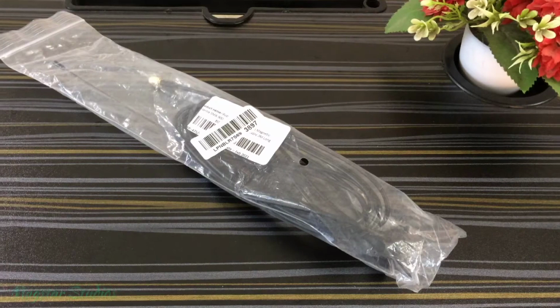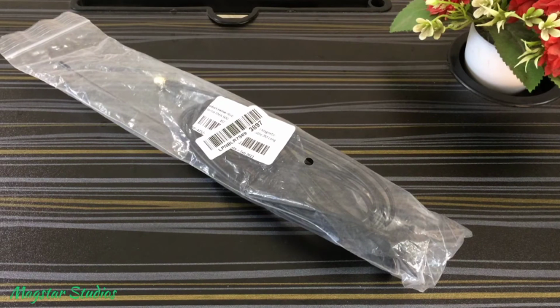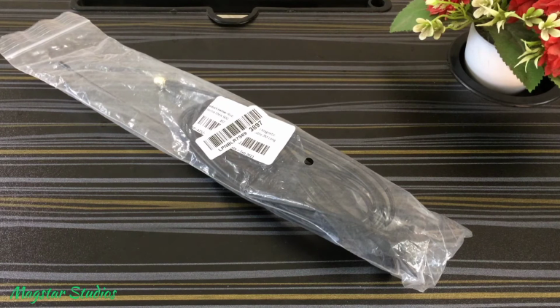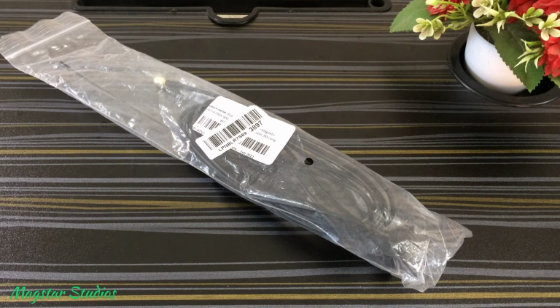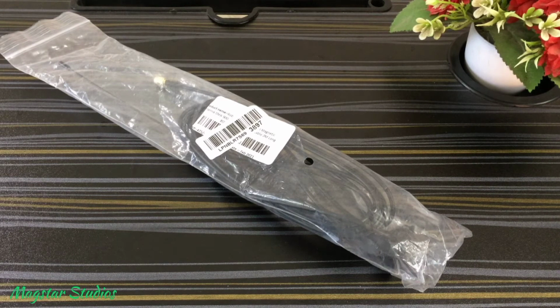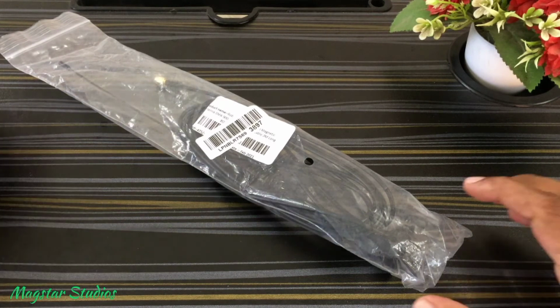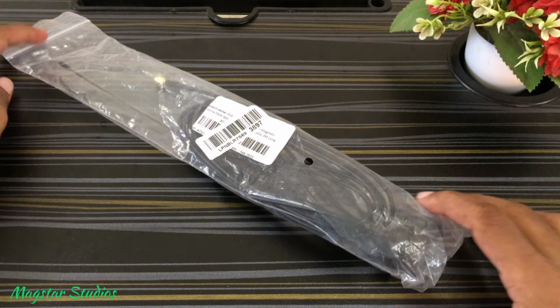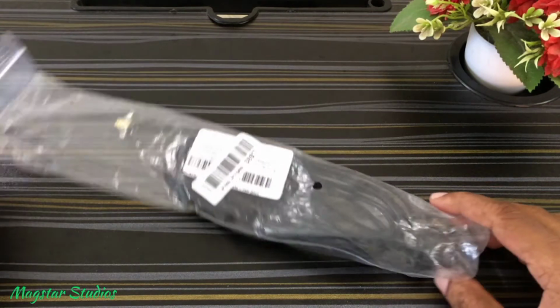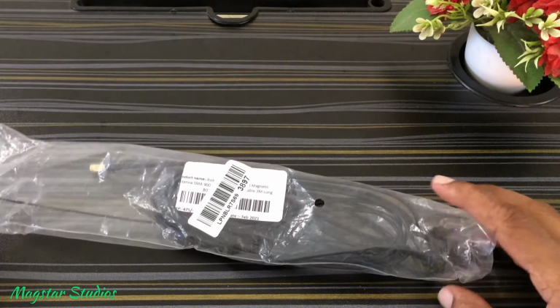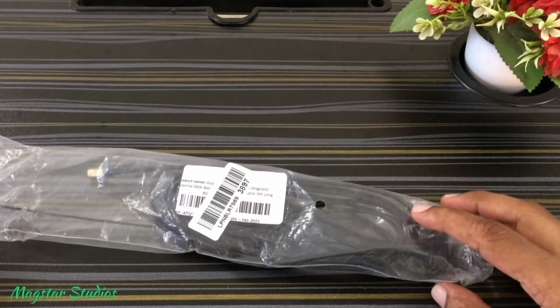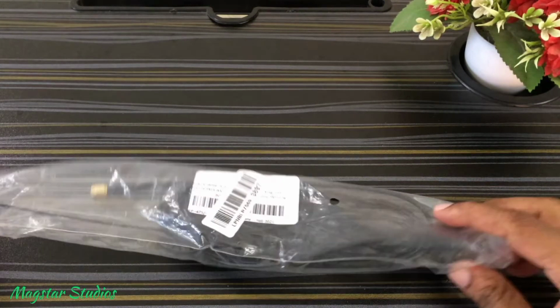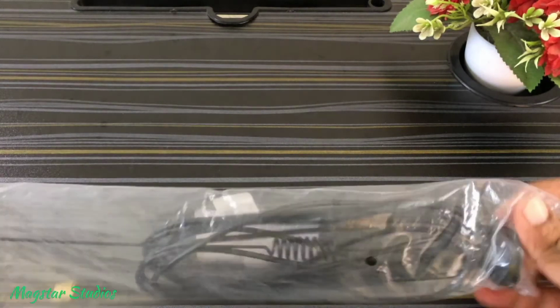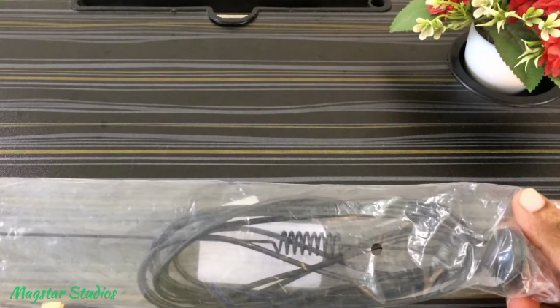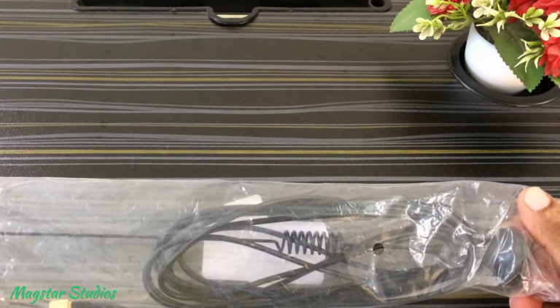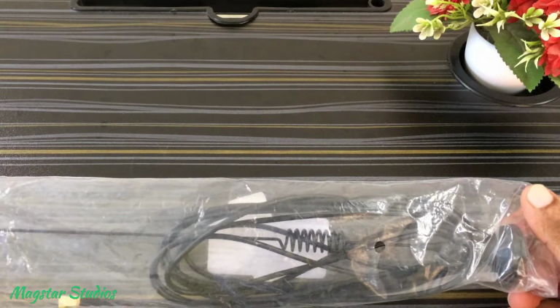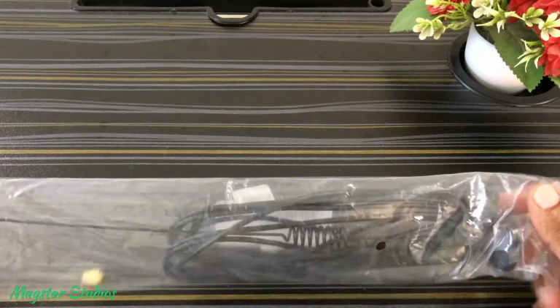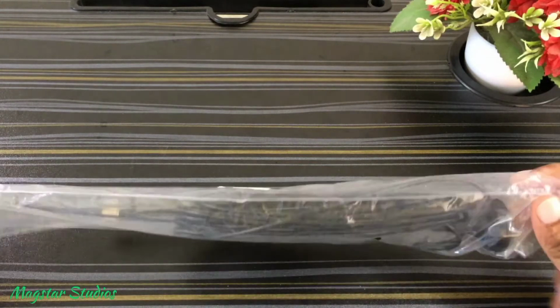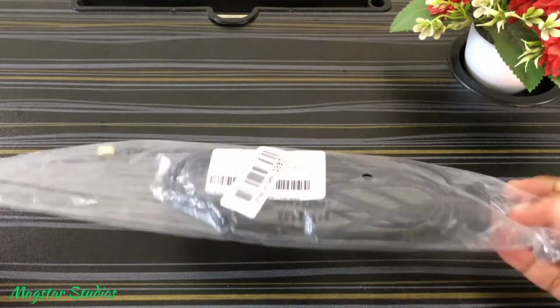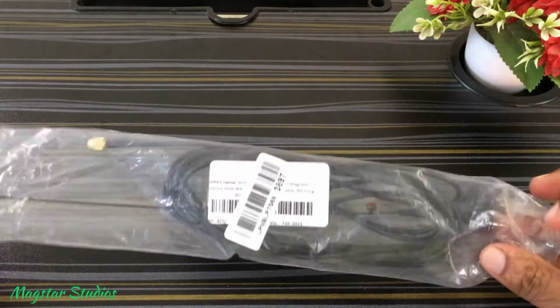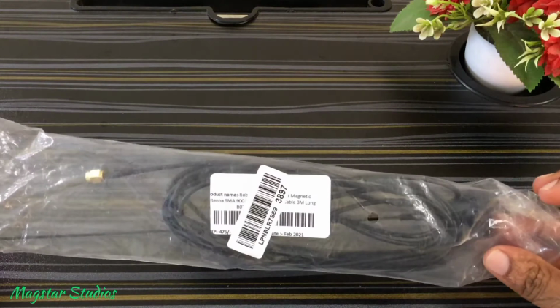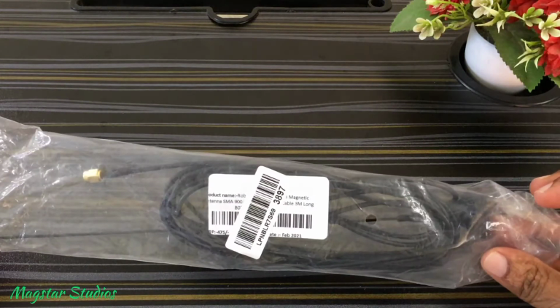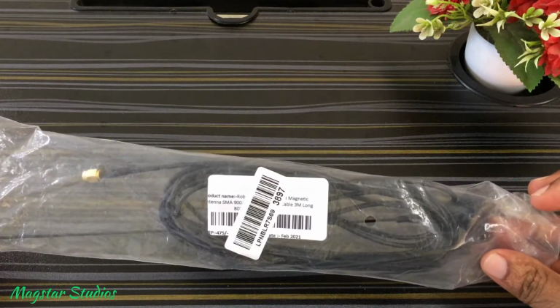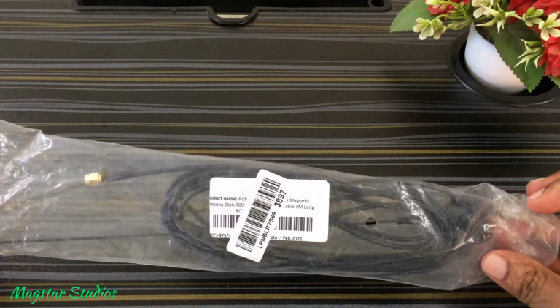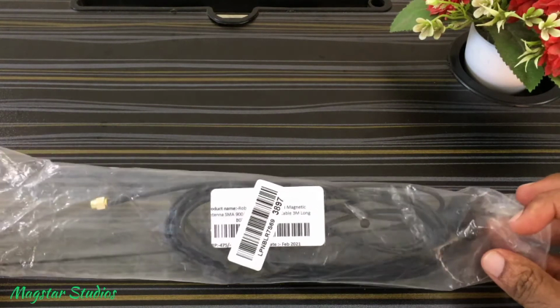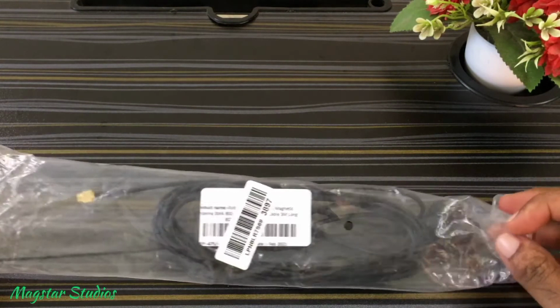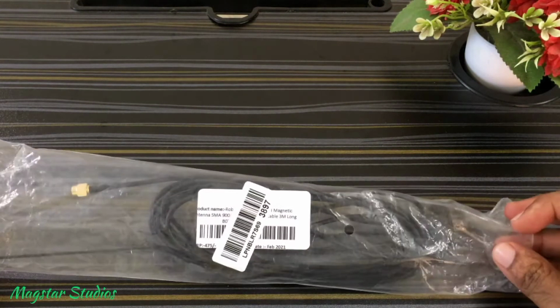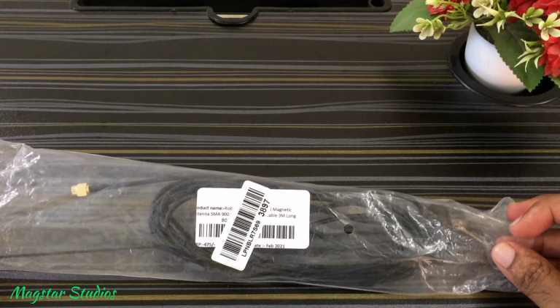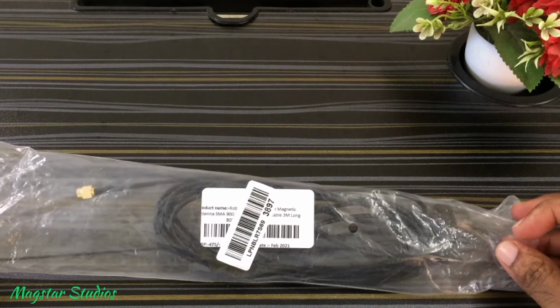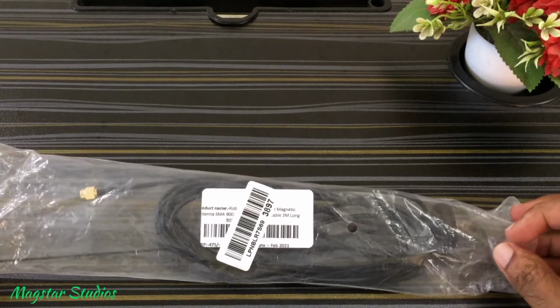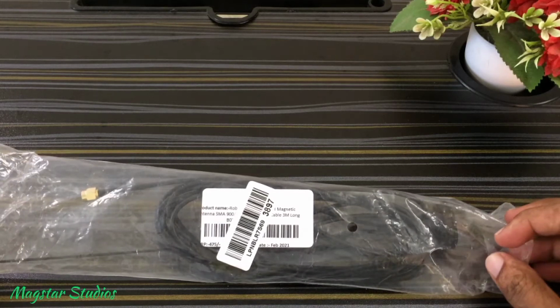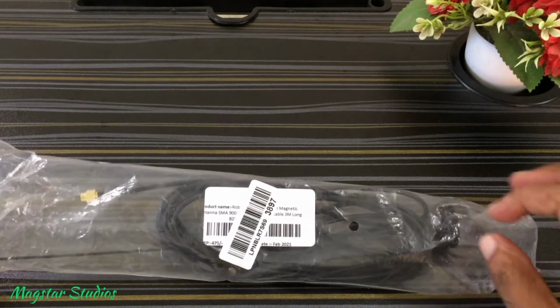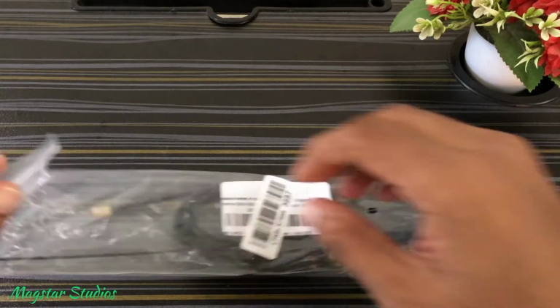I have purchased this external antenna for my TP-Link MR600. If you missed watching my previous video of the TP-Link MR600 unboxing, please do go and check it out — I'll leave a link in the description.